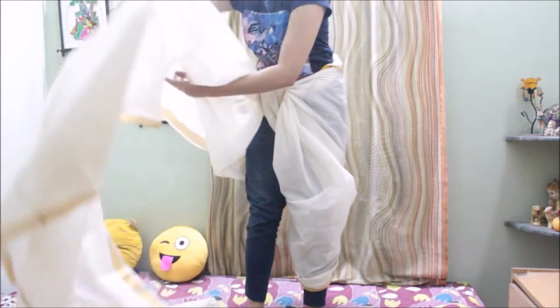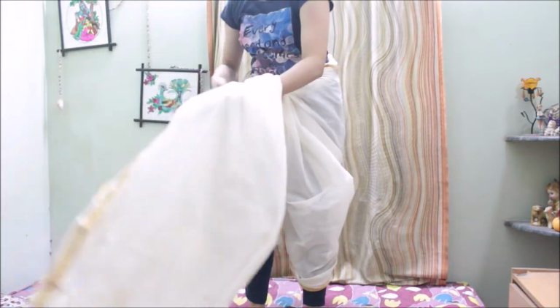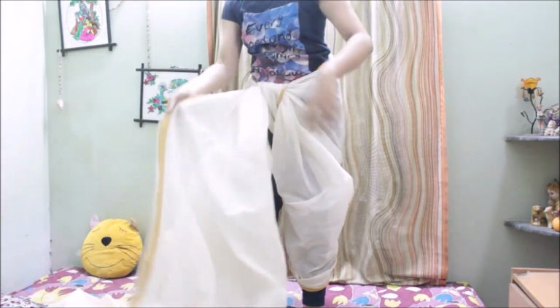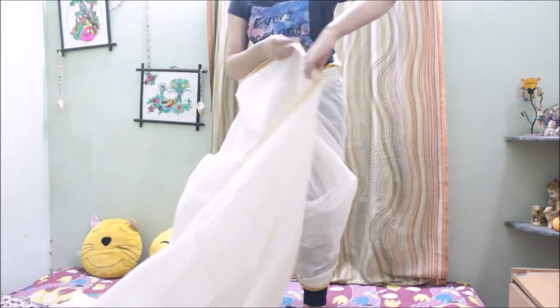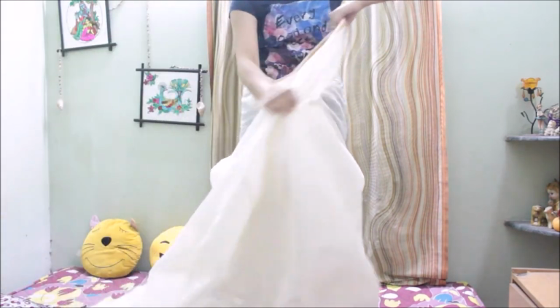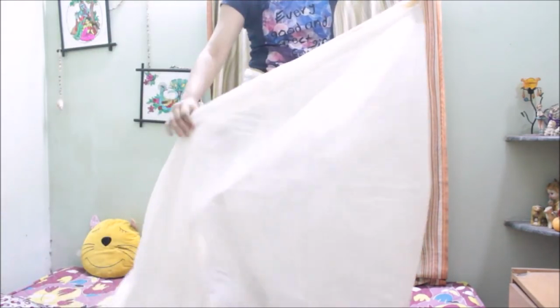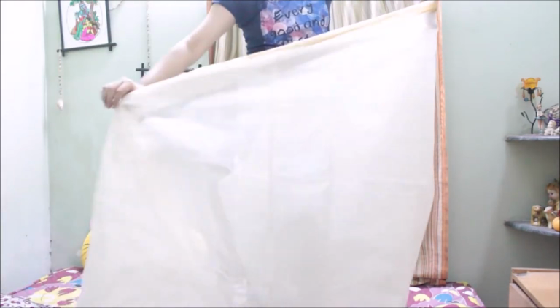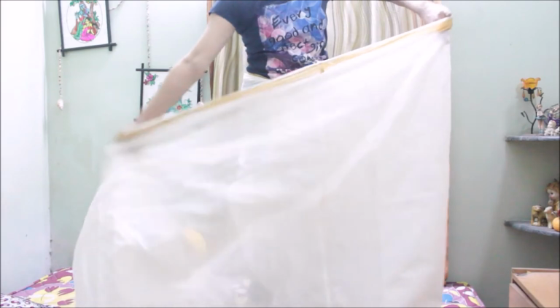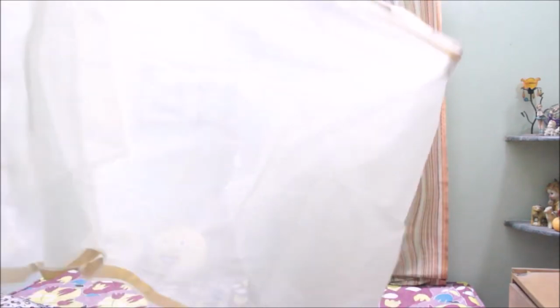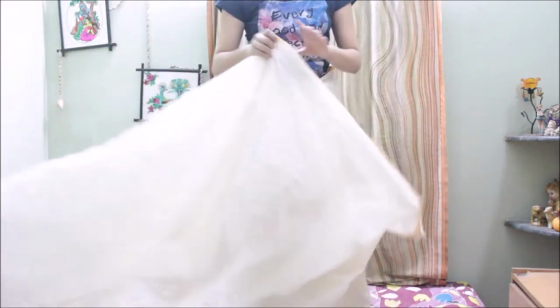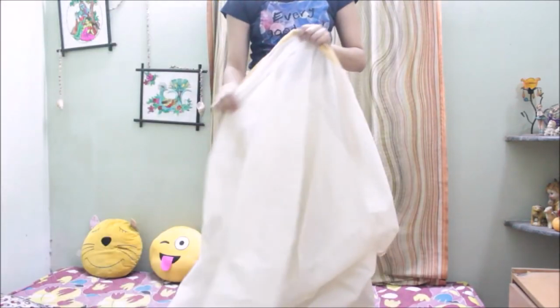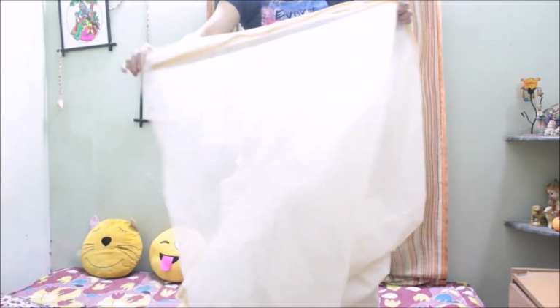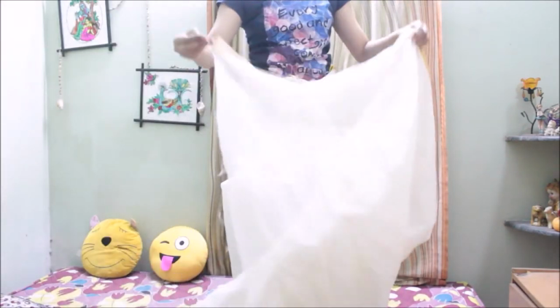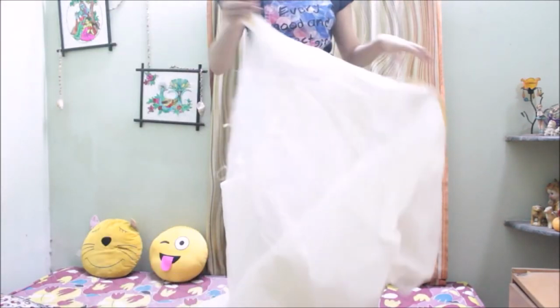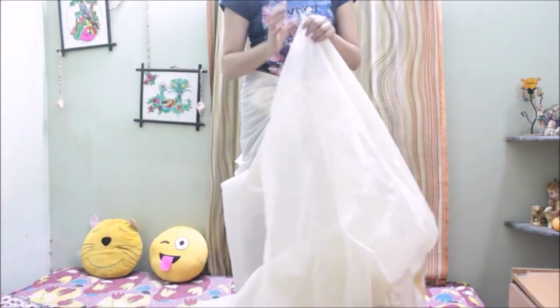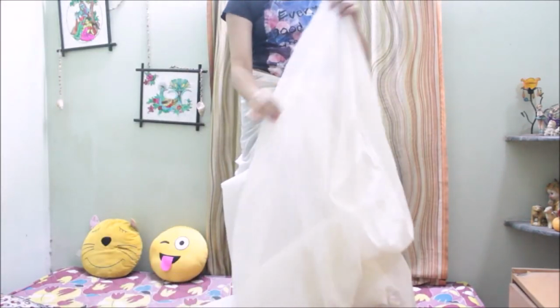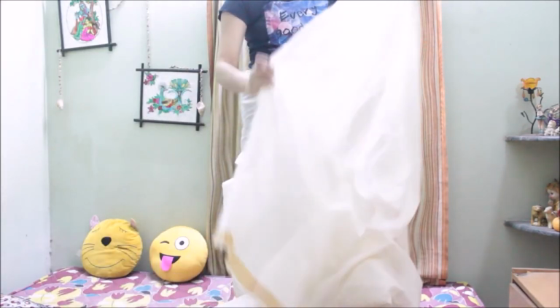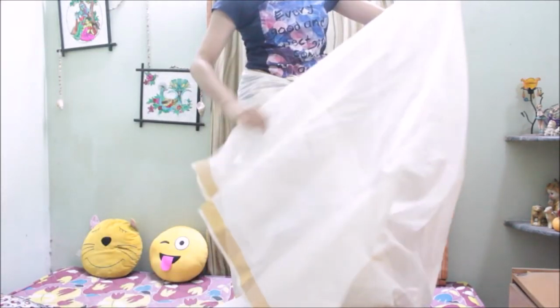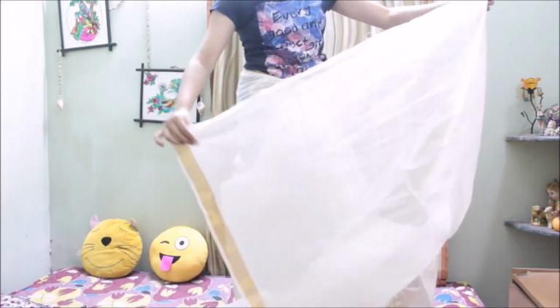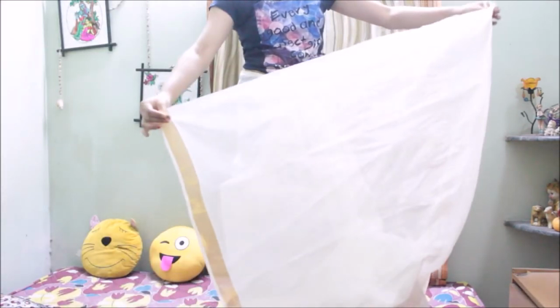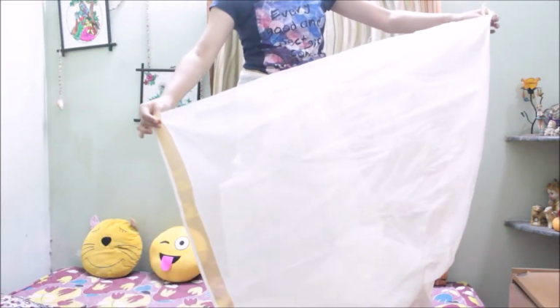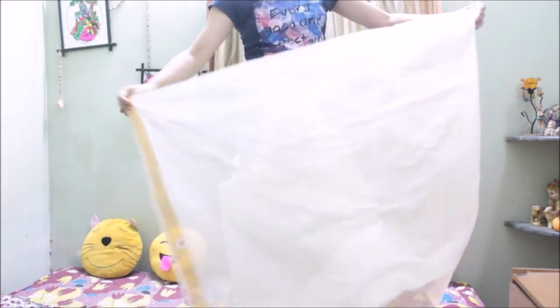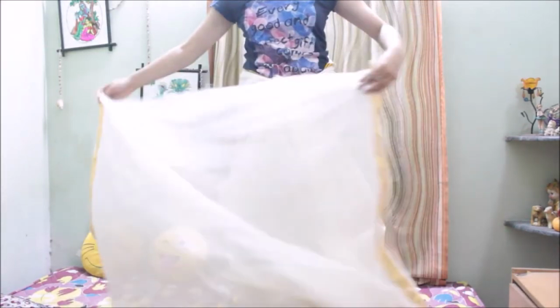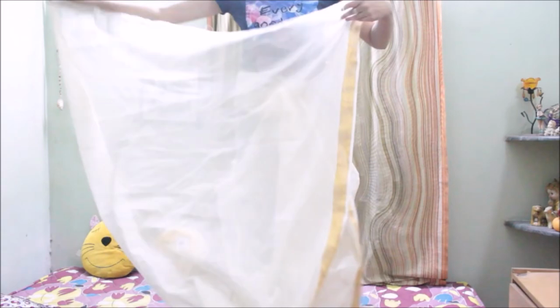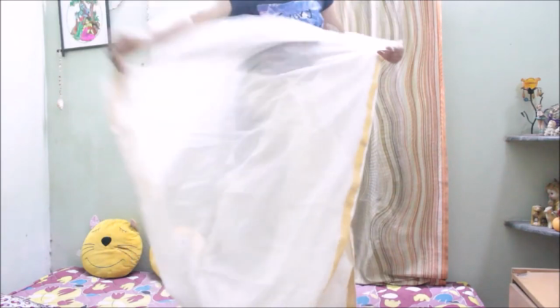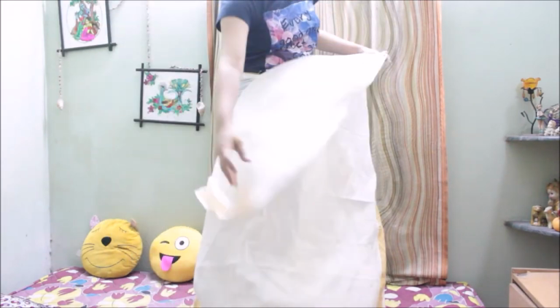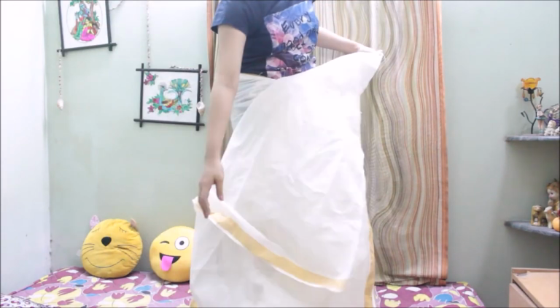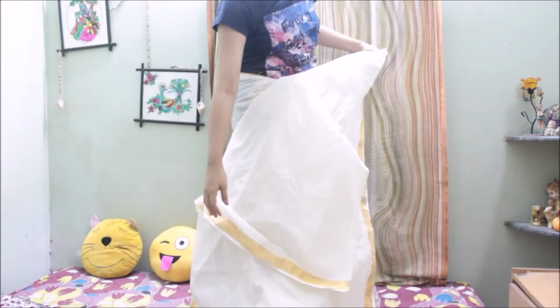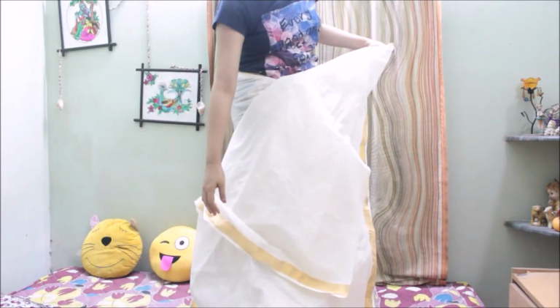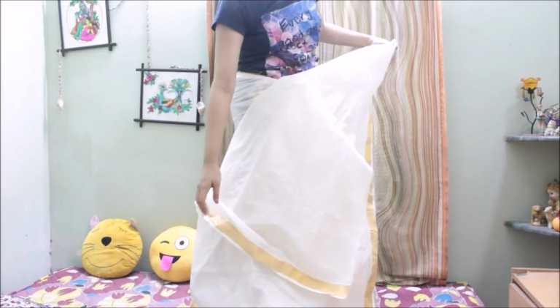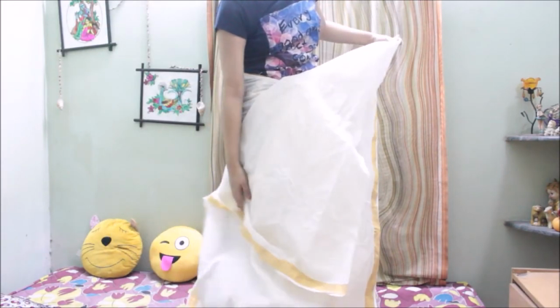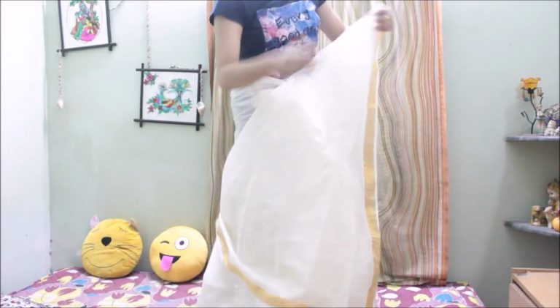I'm just holding the upper edge of the saree, and once you reach the pallu part you just need to flip it over. Let's watch it one more time.